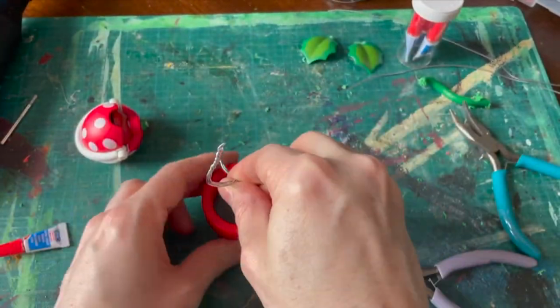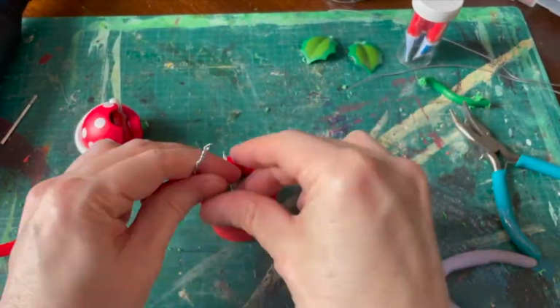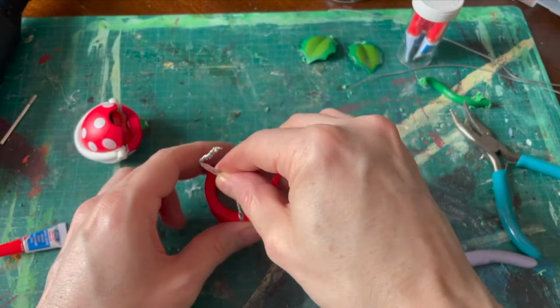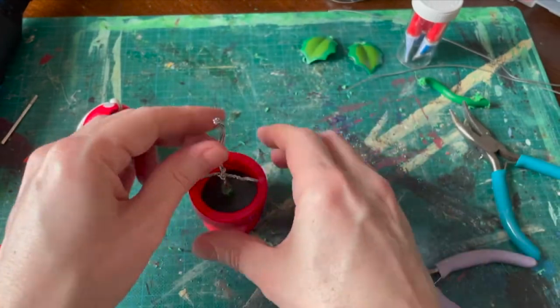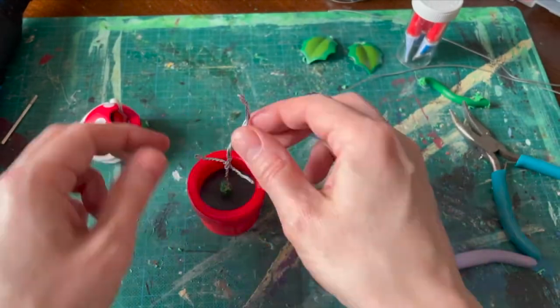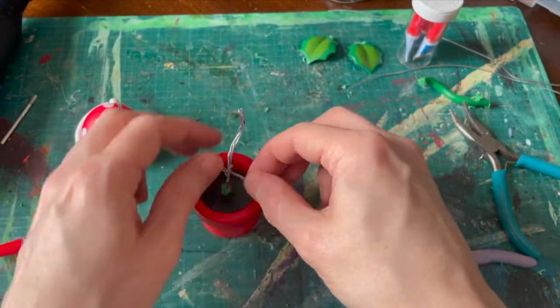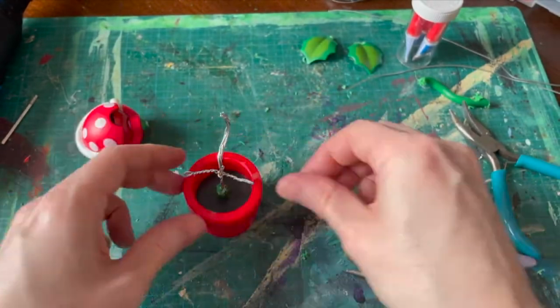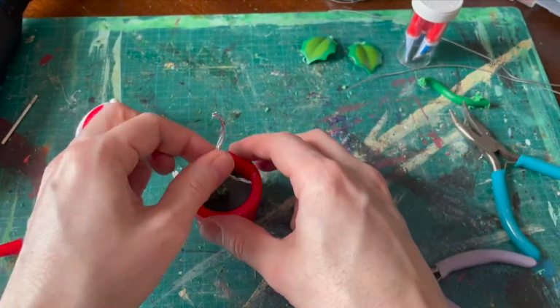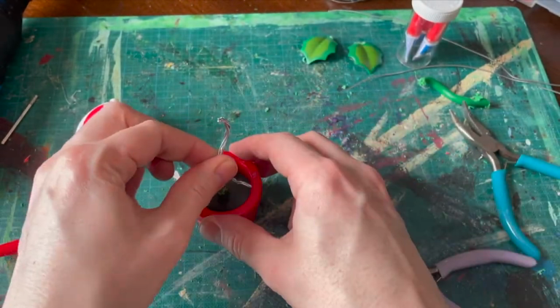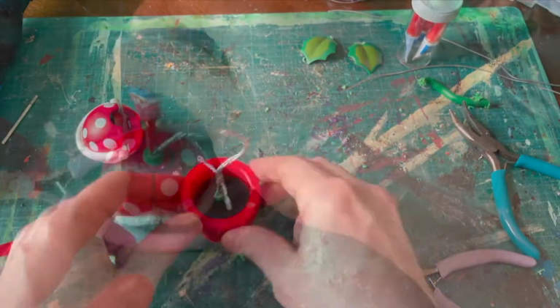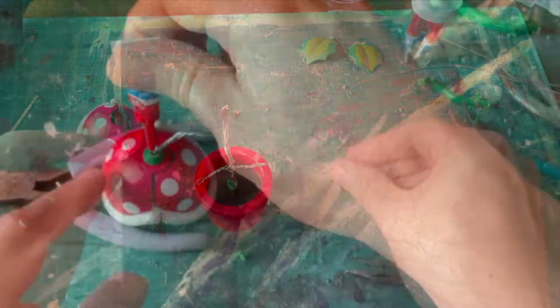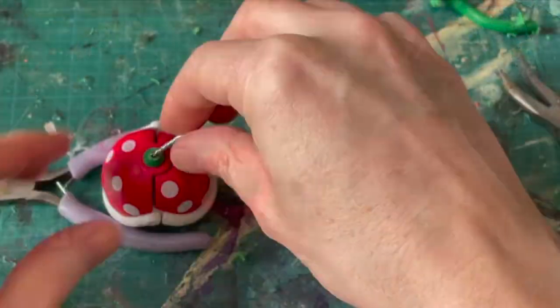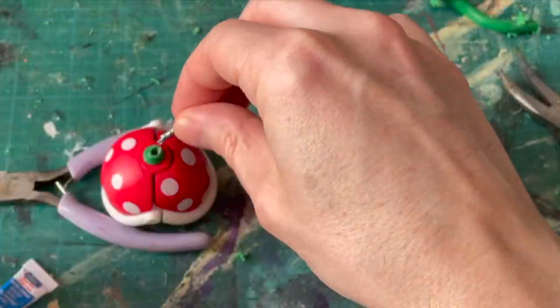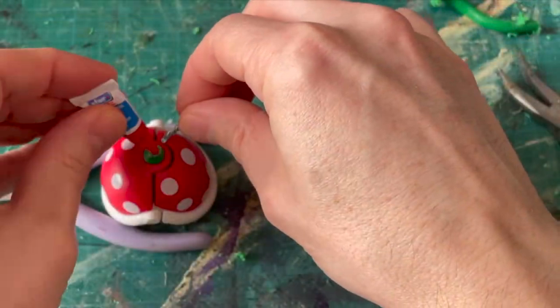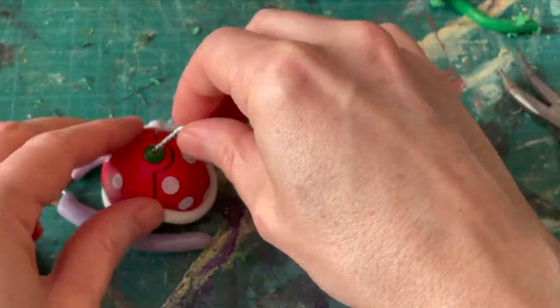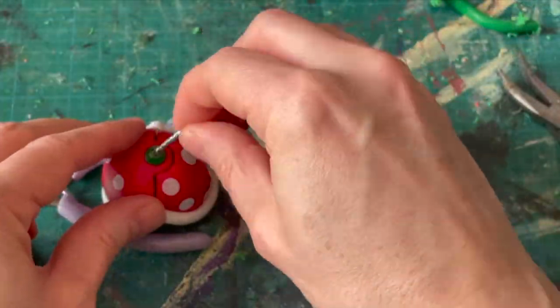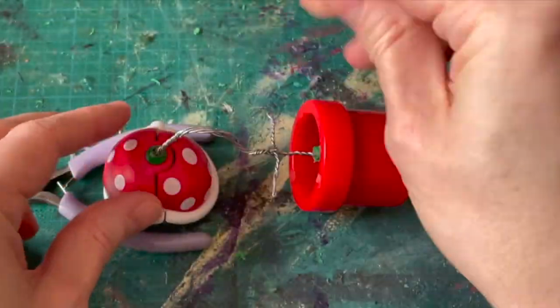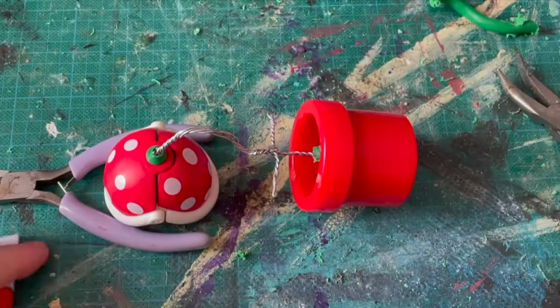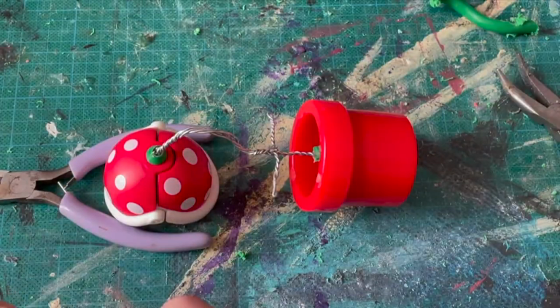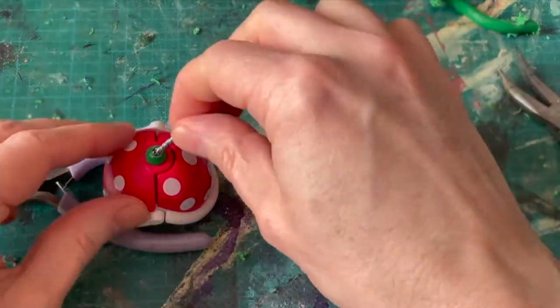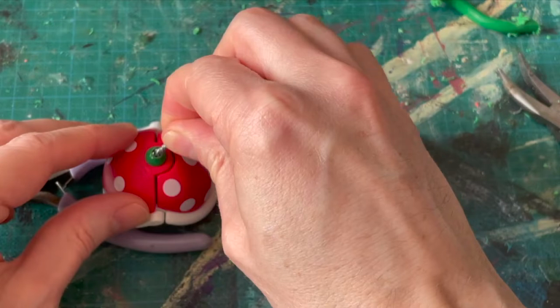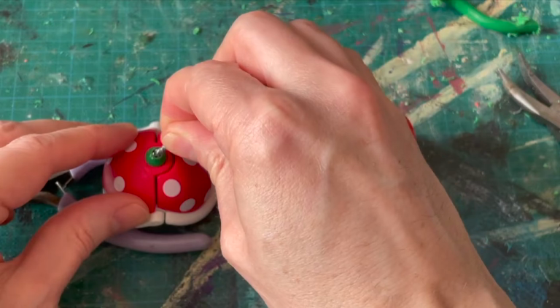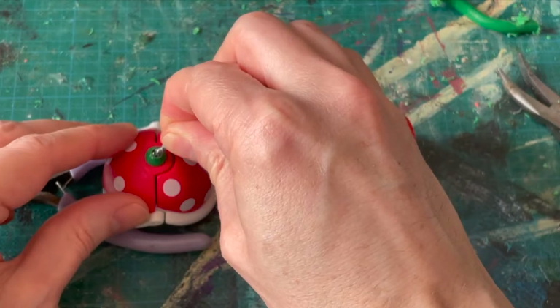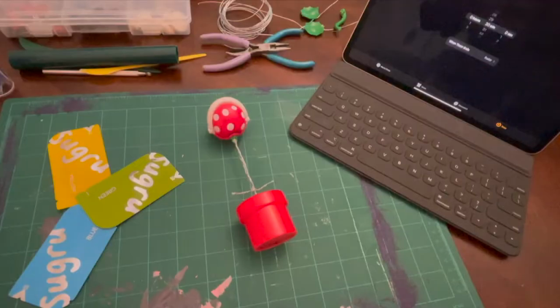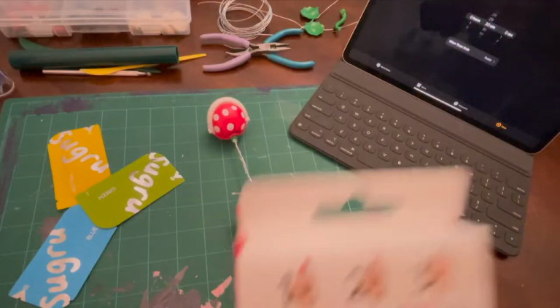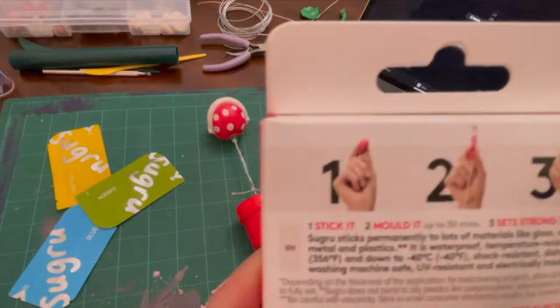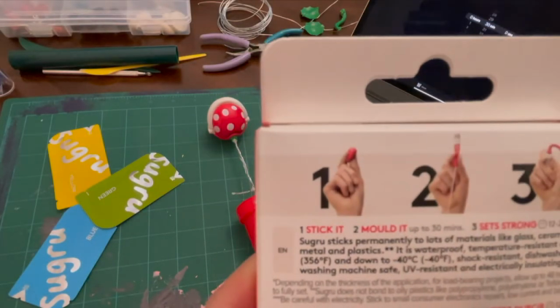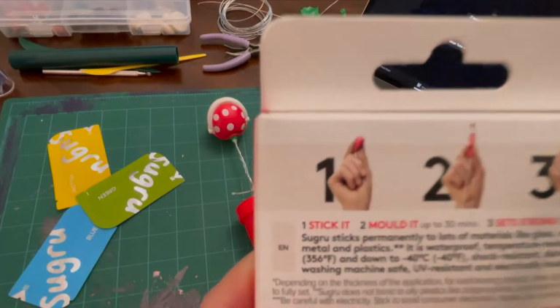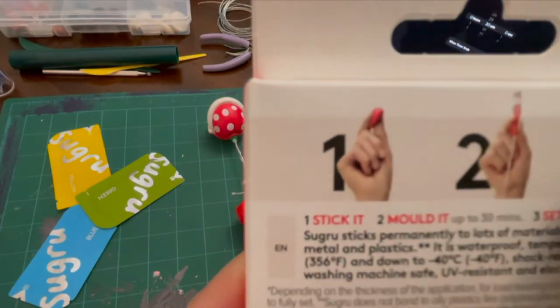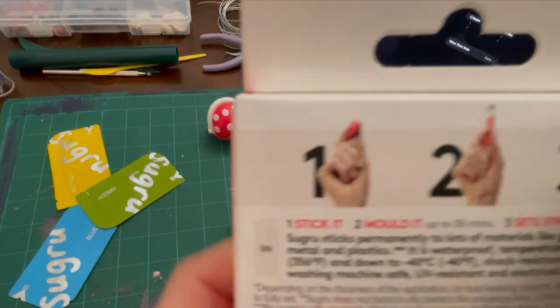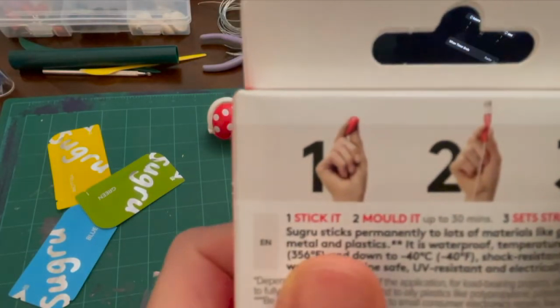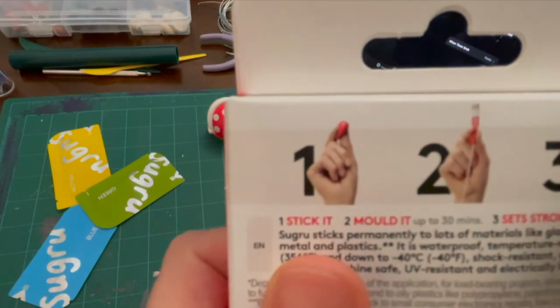We're gonna jam a pile of super glue in there and a pile of super glue in the head, and then we're gonna let that sit for a while and put more super glue.